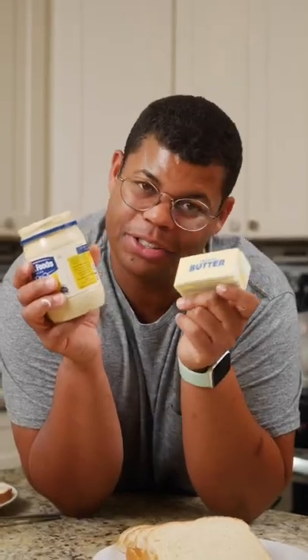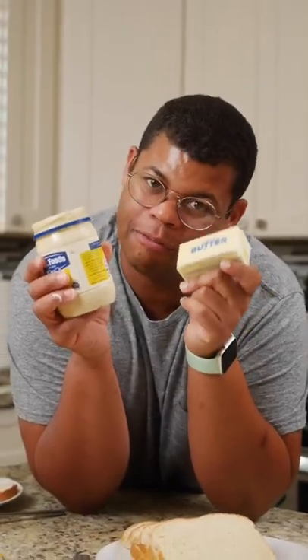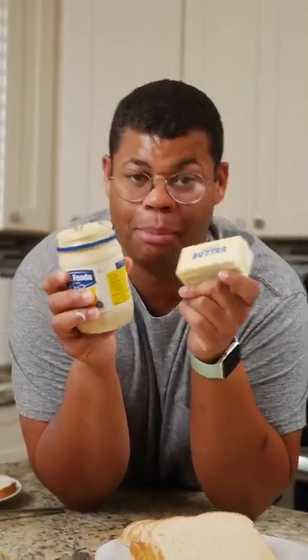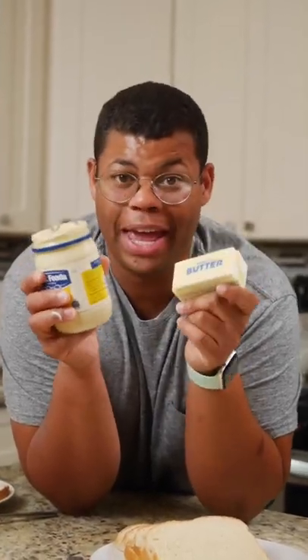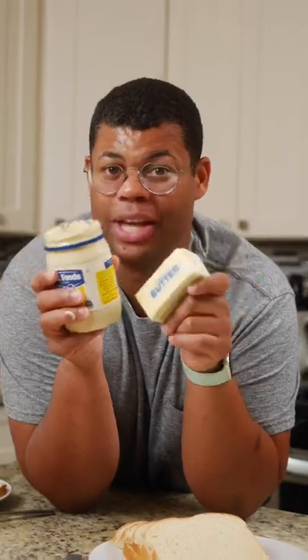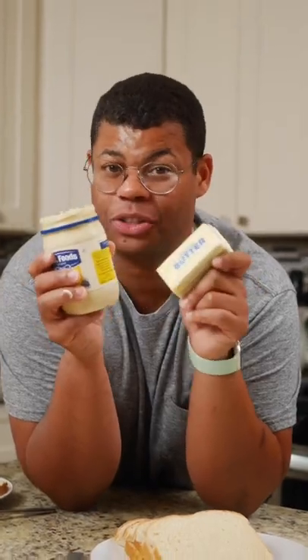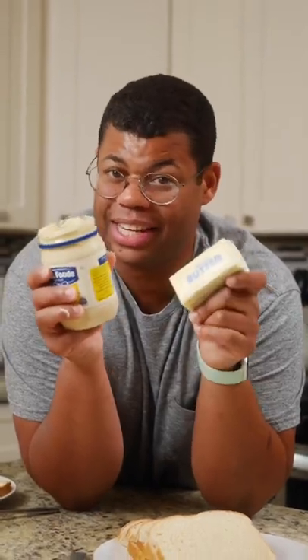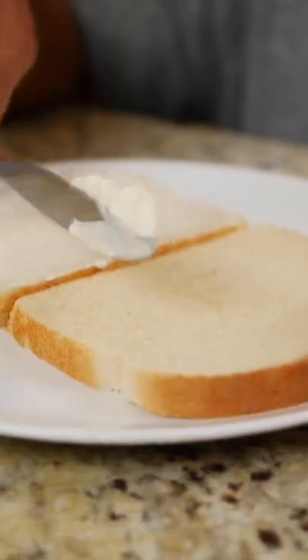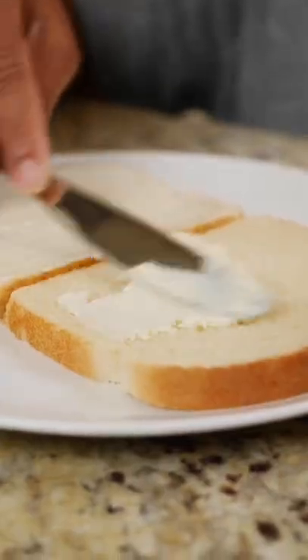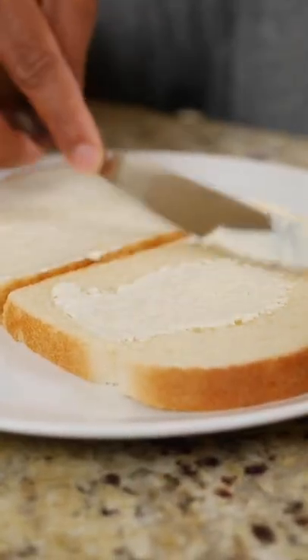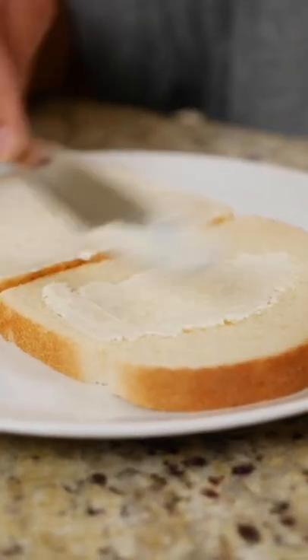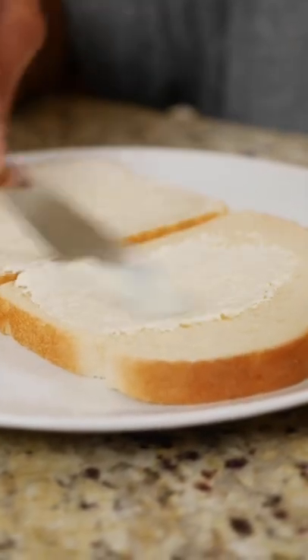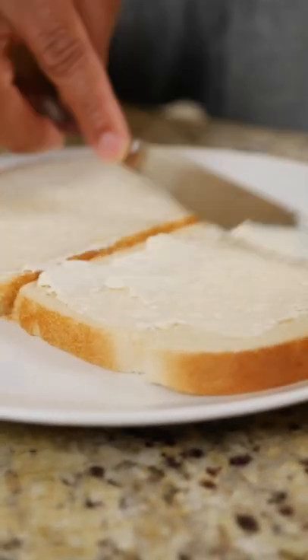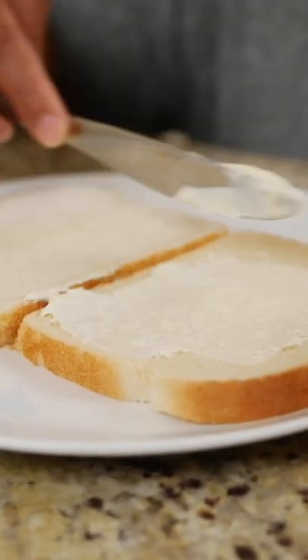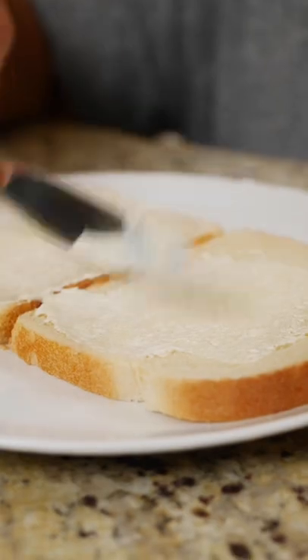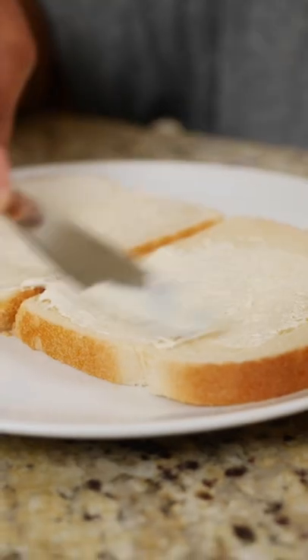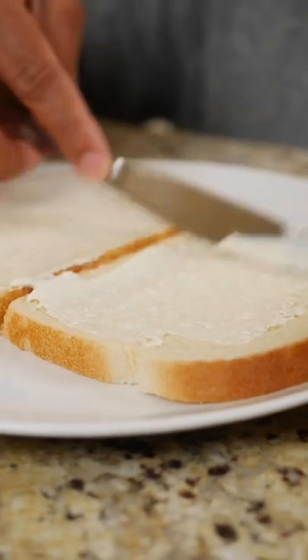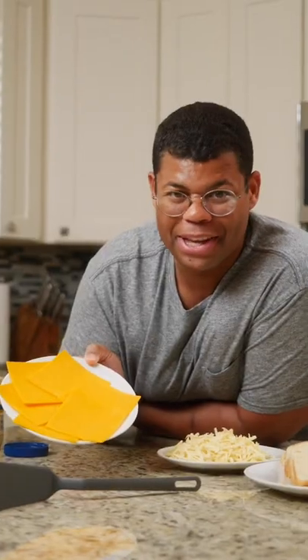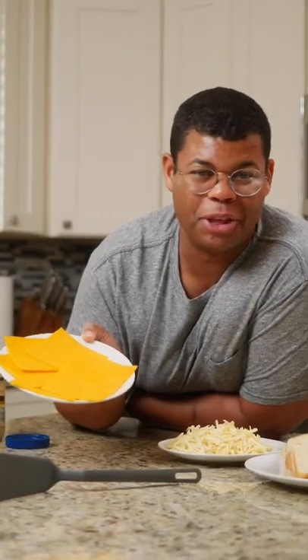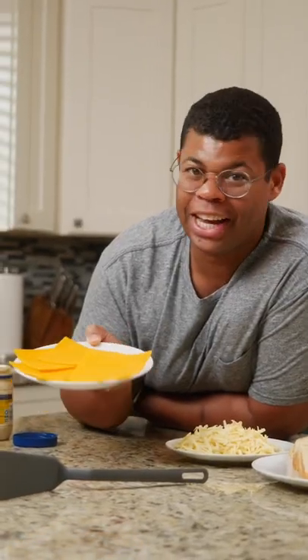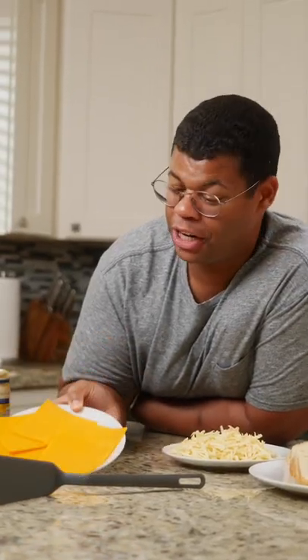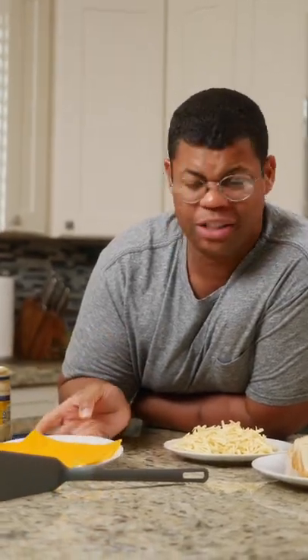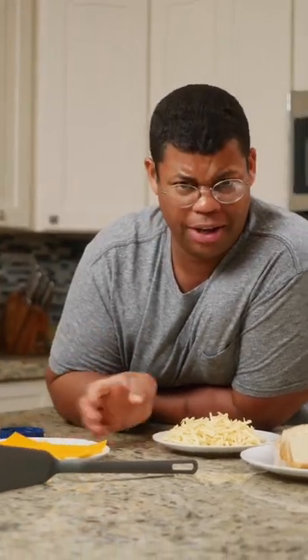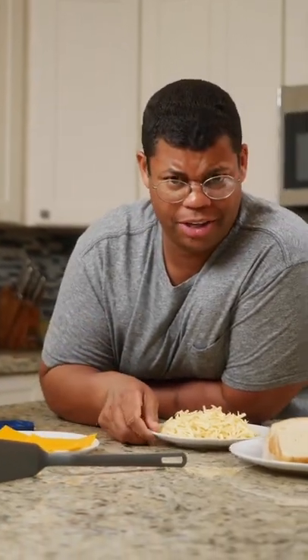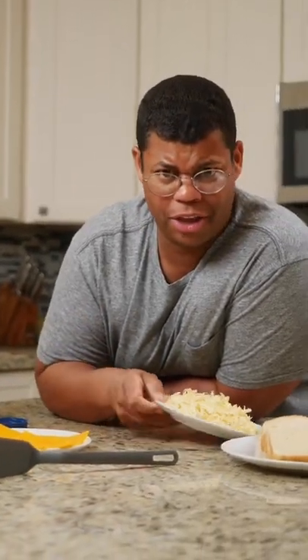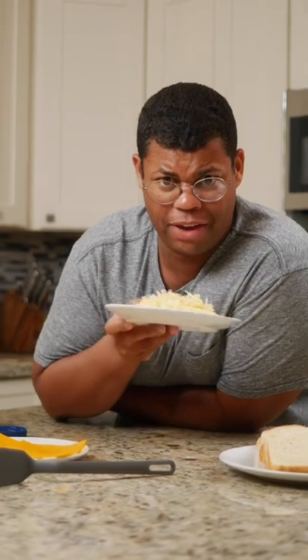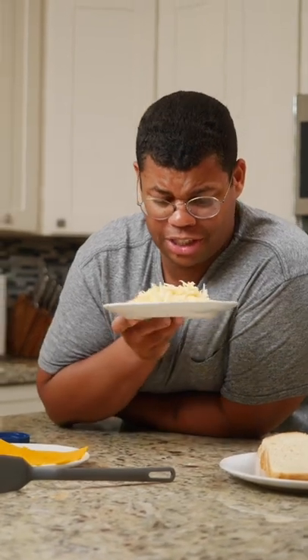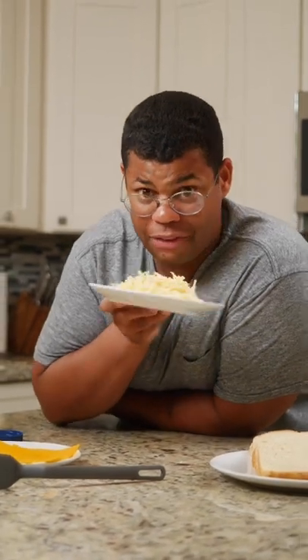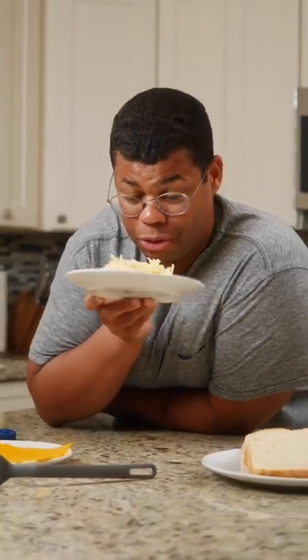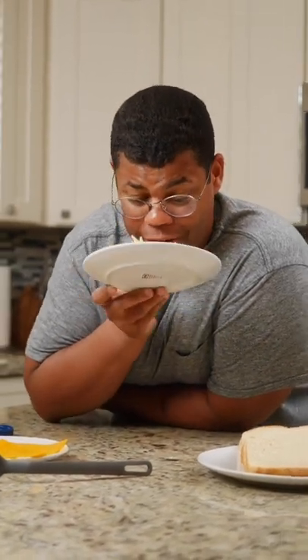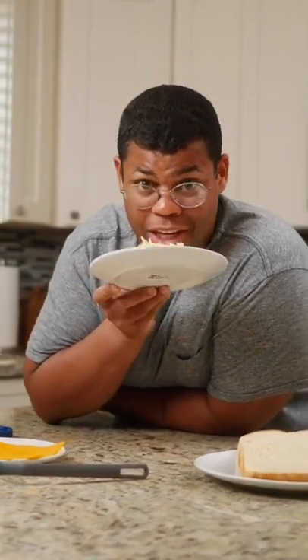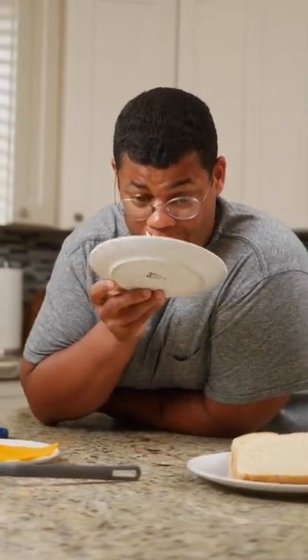I do love butter, but mayo is less greasy. It'll add a flavorful richness to your grilled cheese, and it's bread so easy. You can keep it basic with American or cheddar cheese, or you can get funky with fancy cheese. I have a smoked Gruyere here — anything you want.